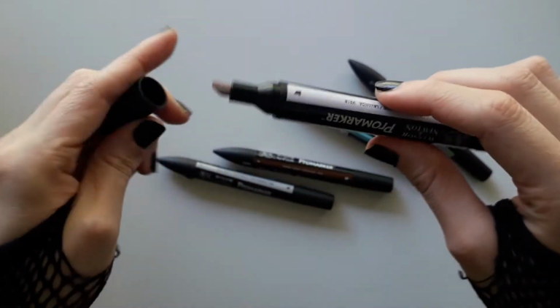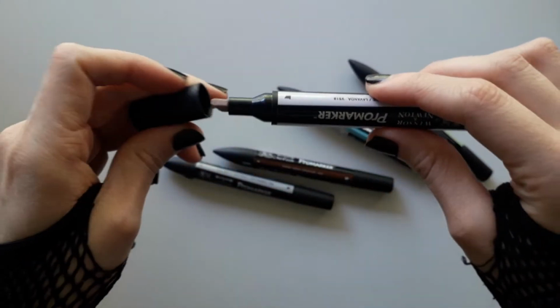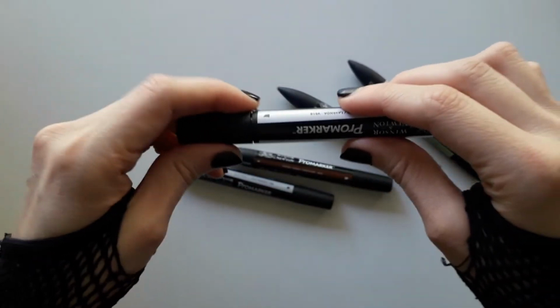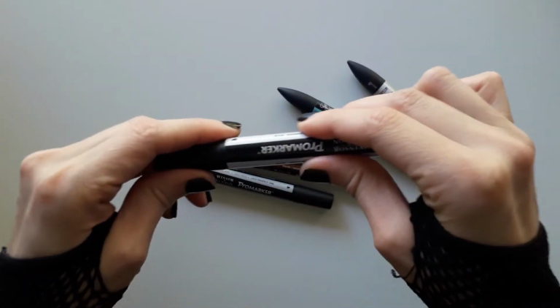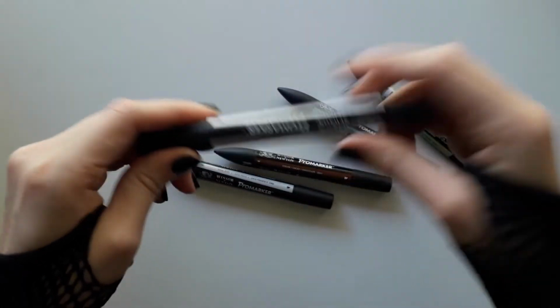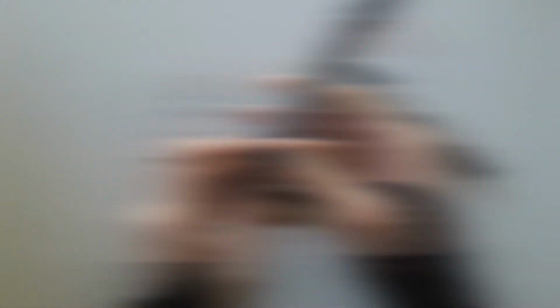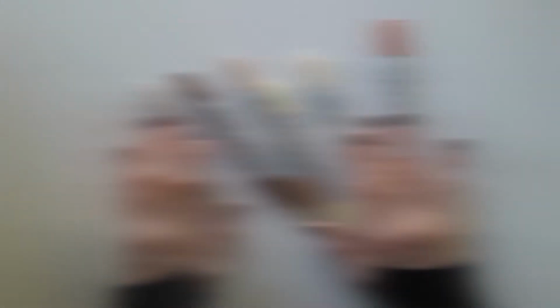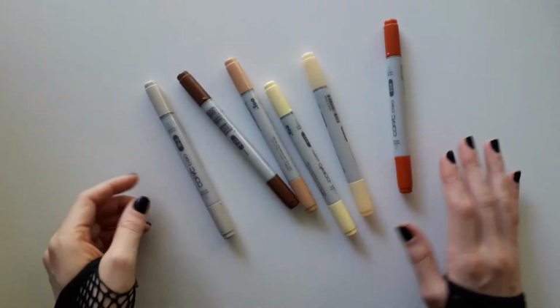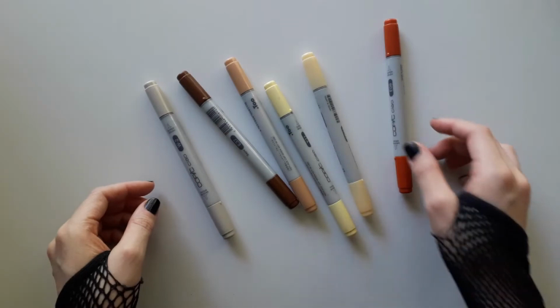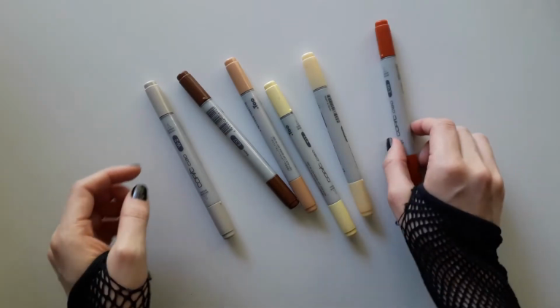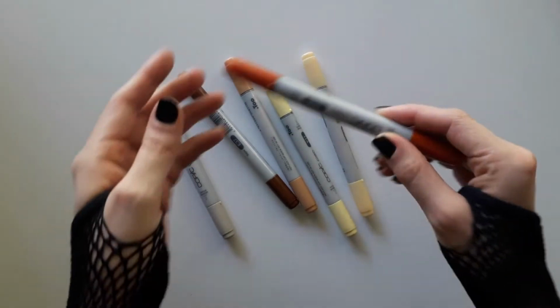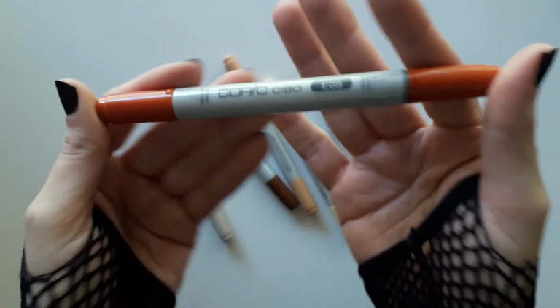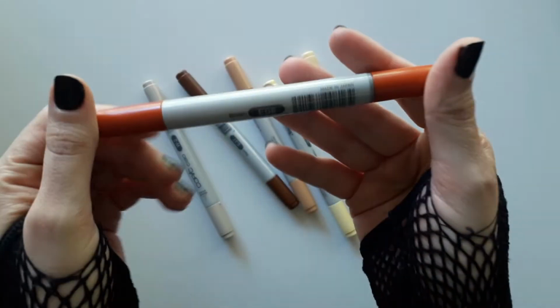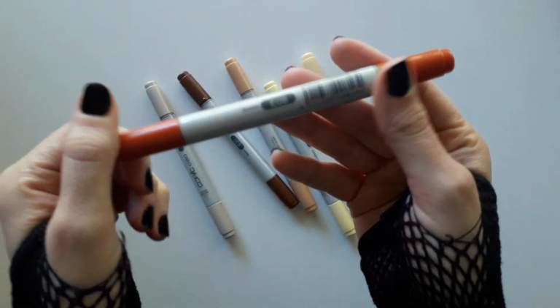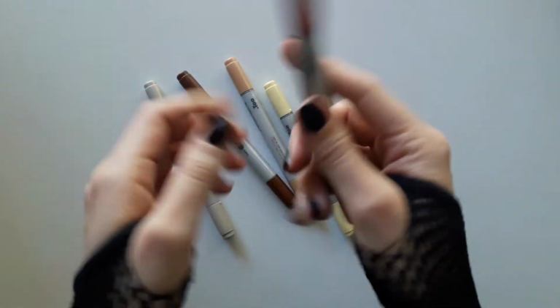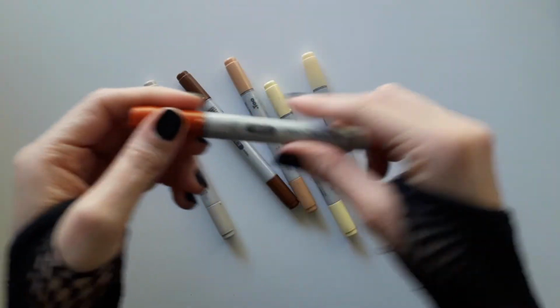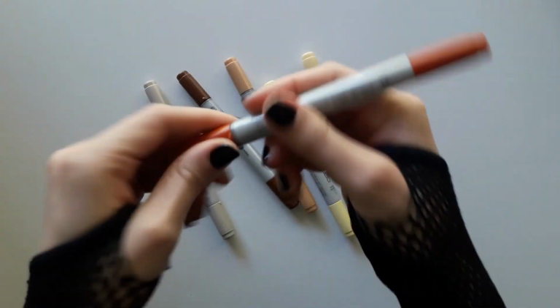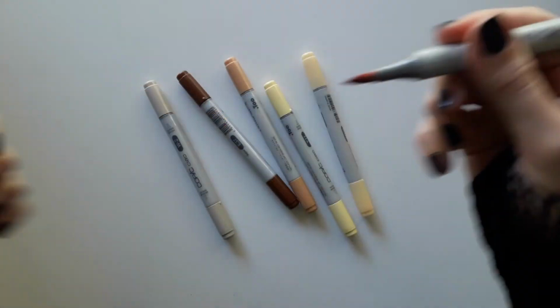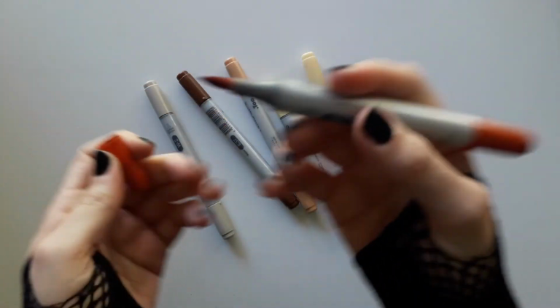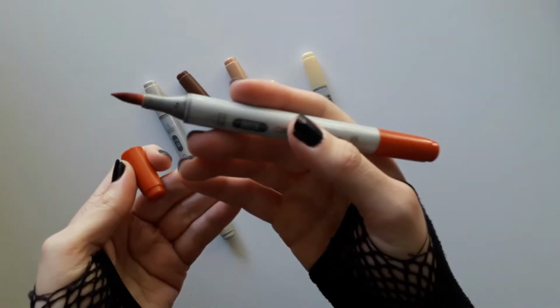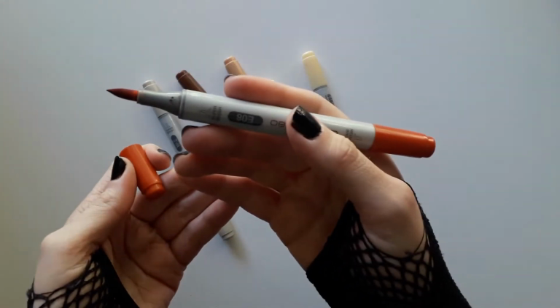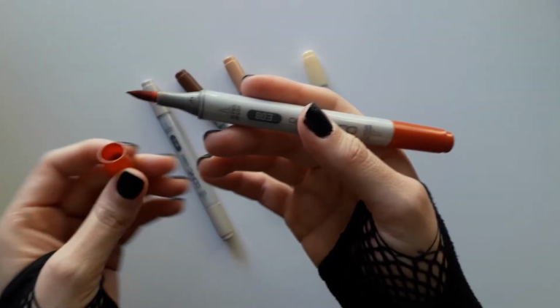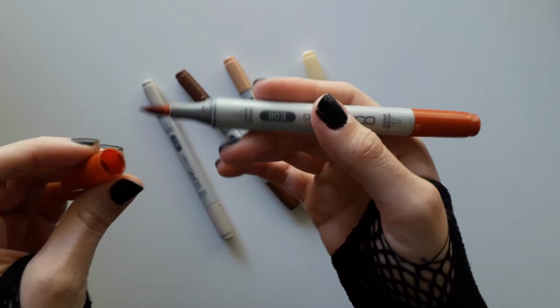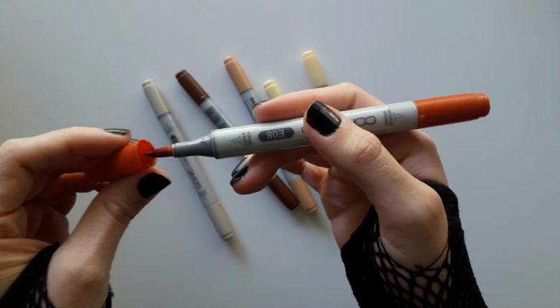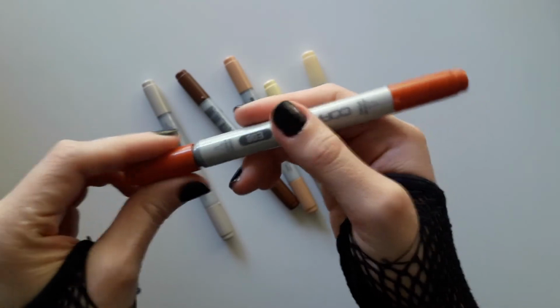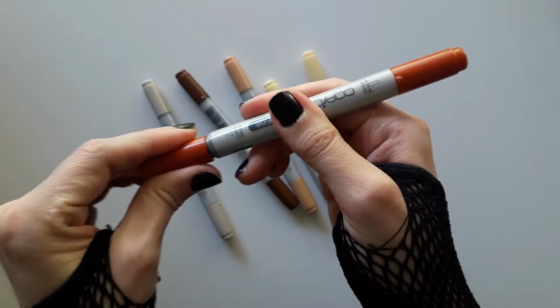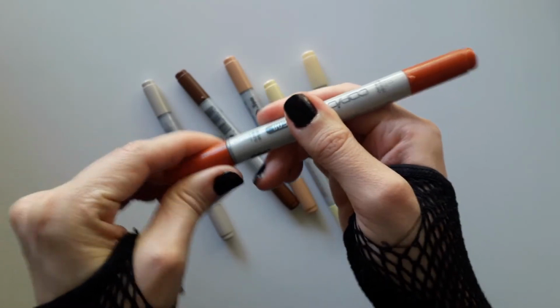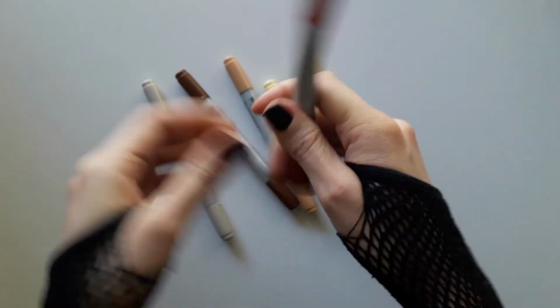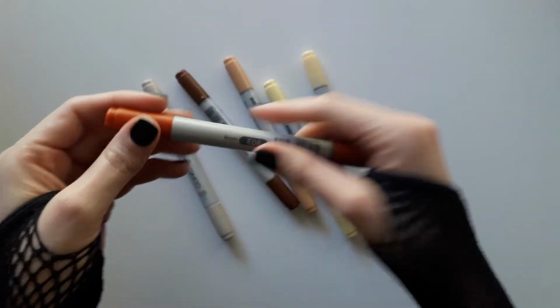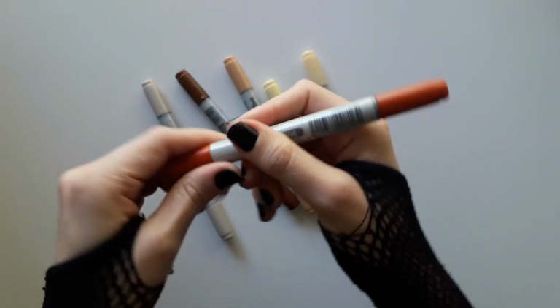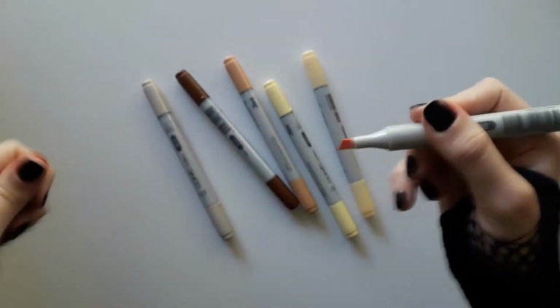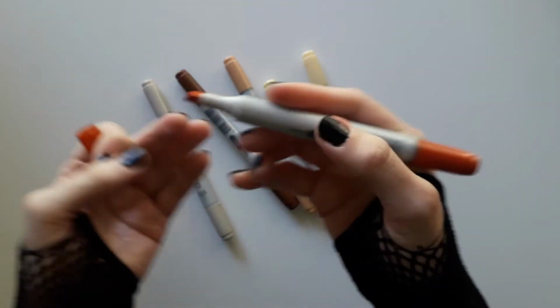And of course, the super famous Copic markers. They're gorgeous, but they're so expensive. I only have a few Copics — Copic Chao in my case.